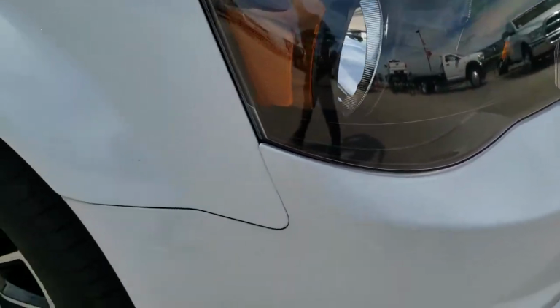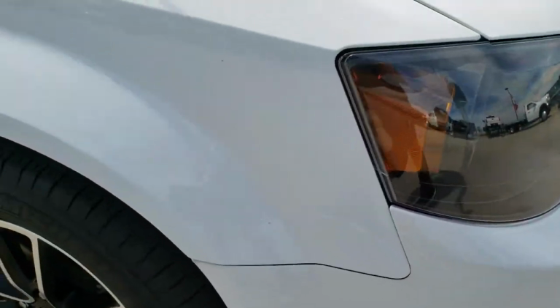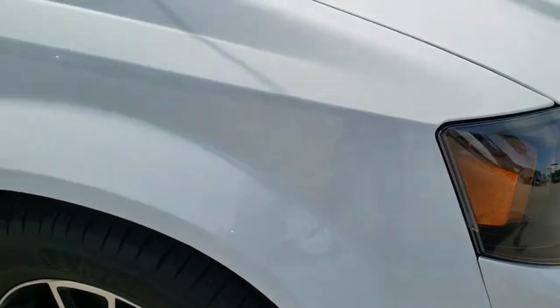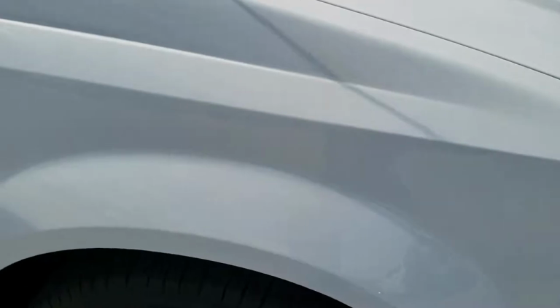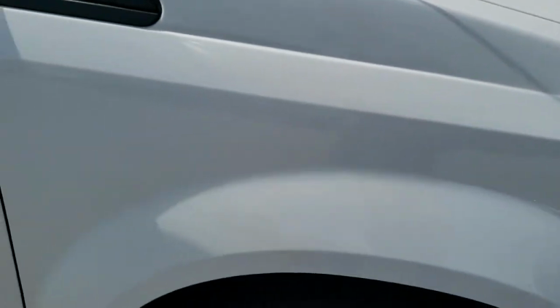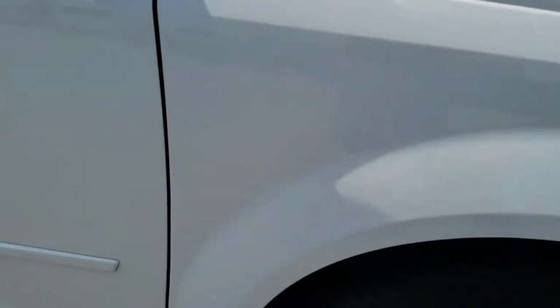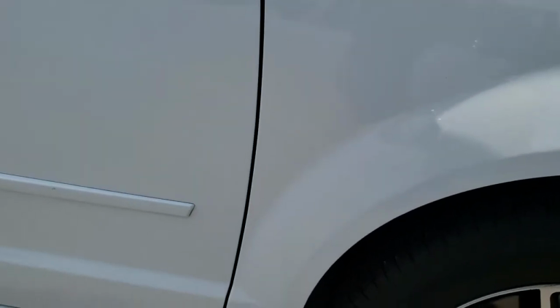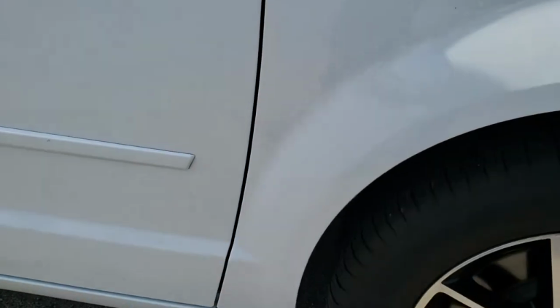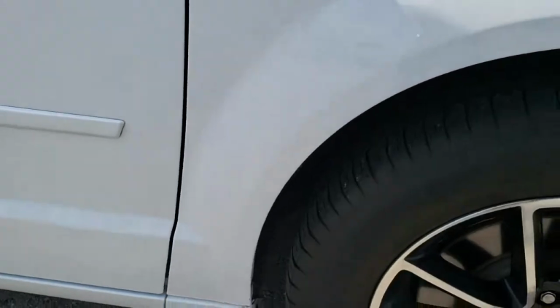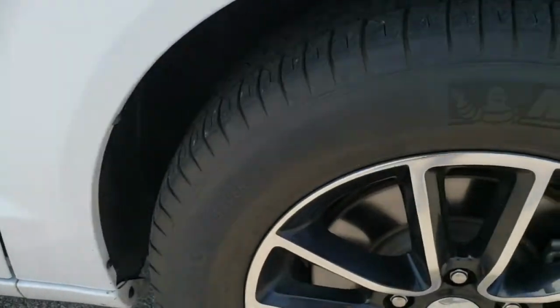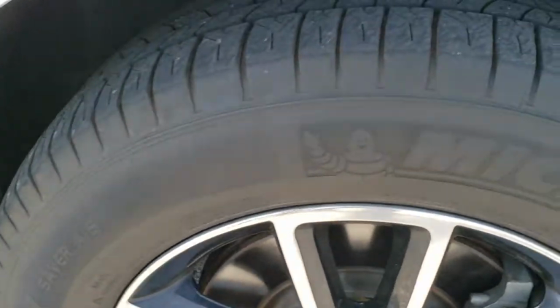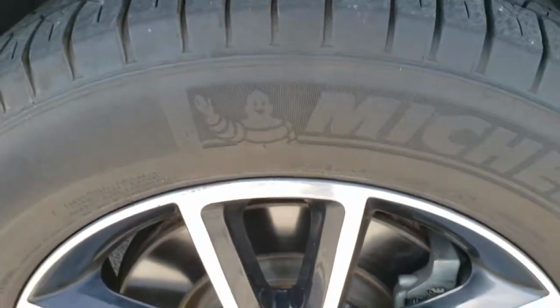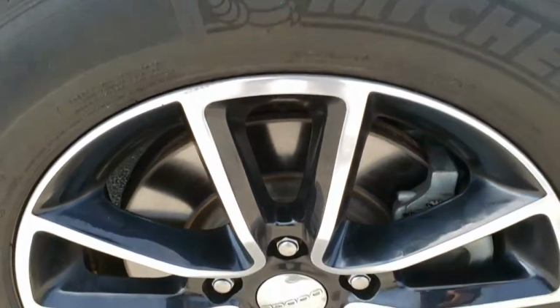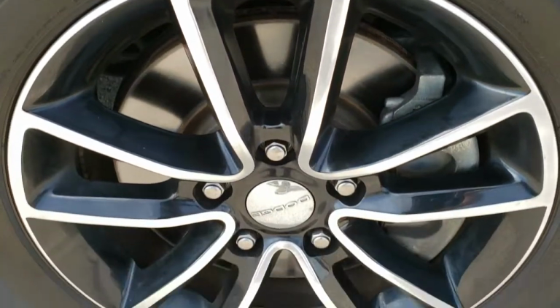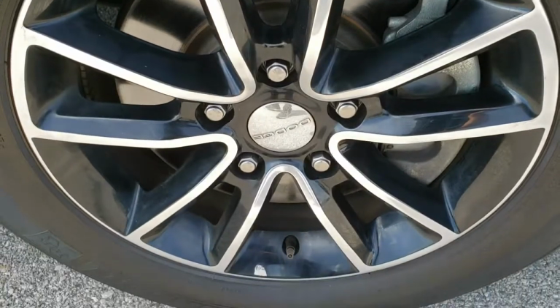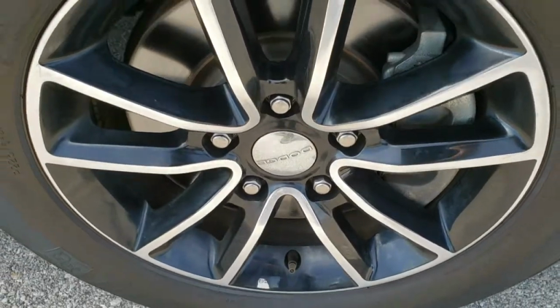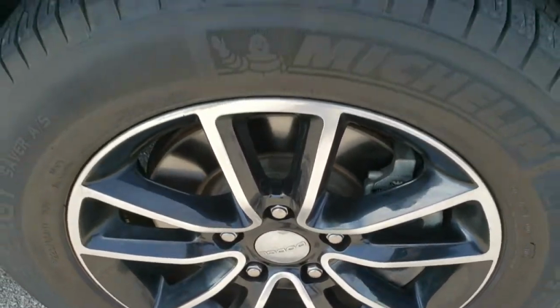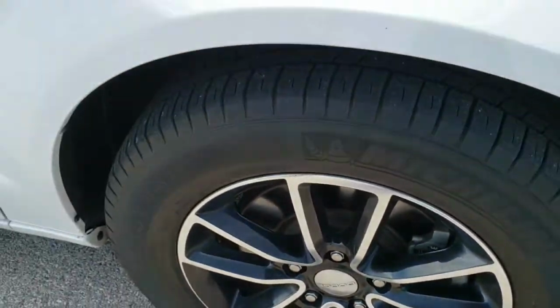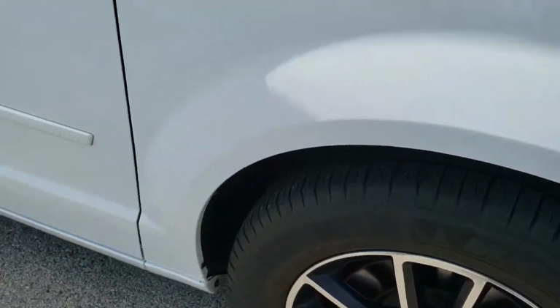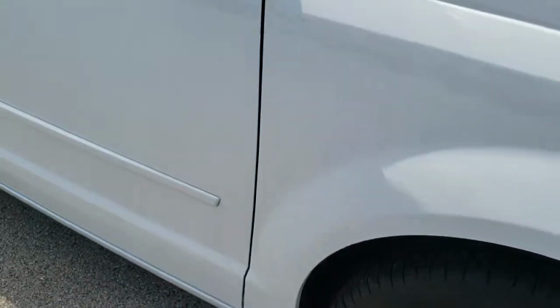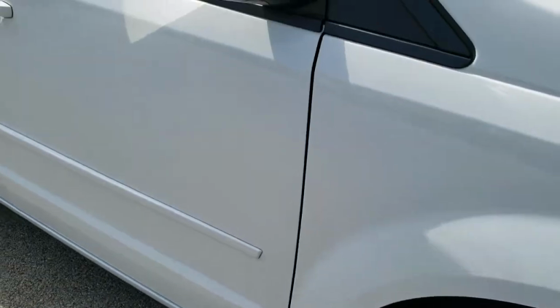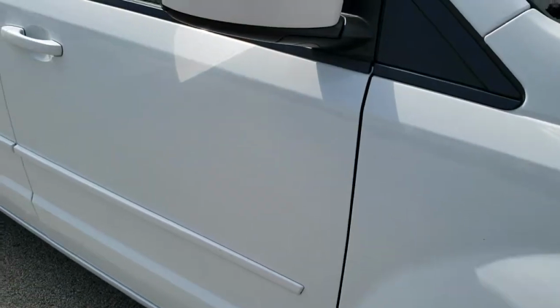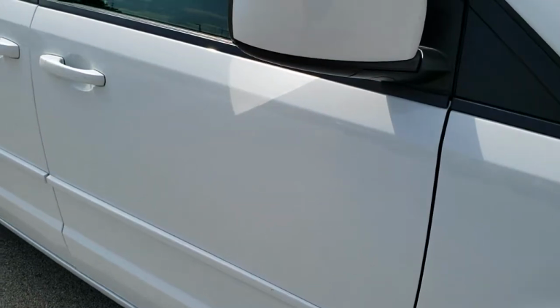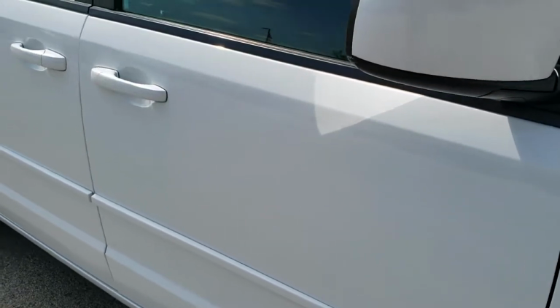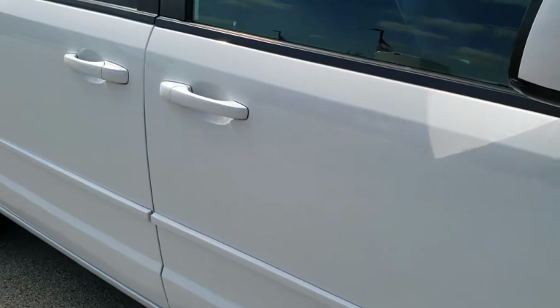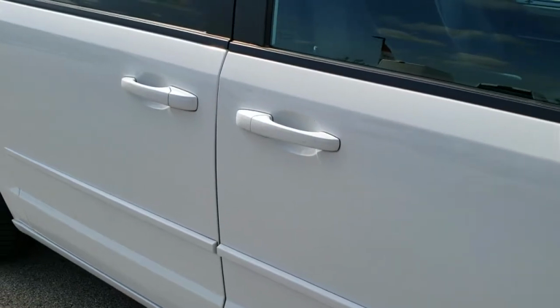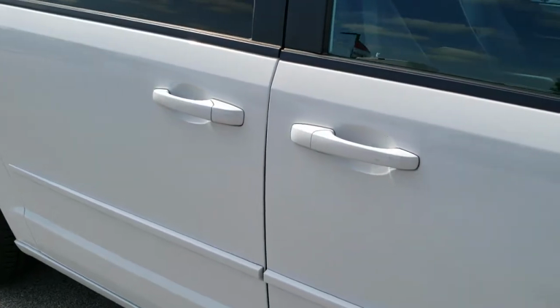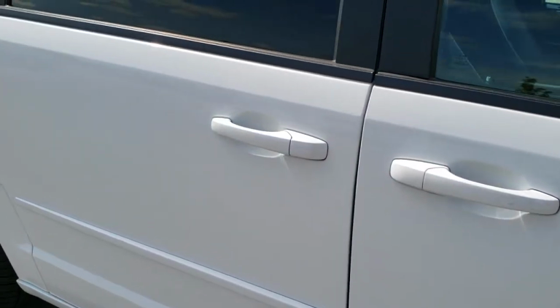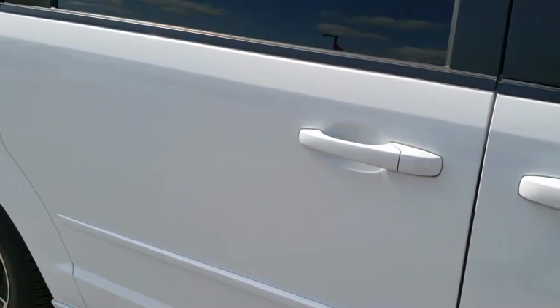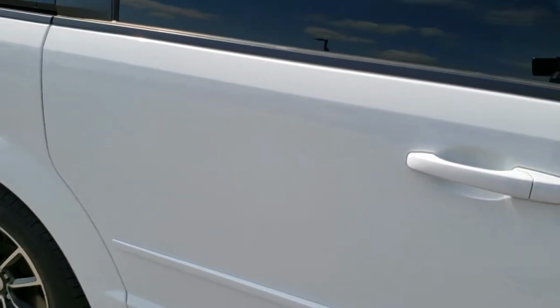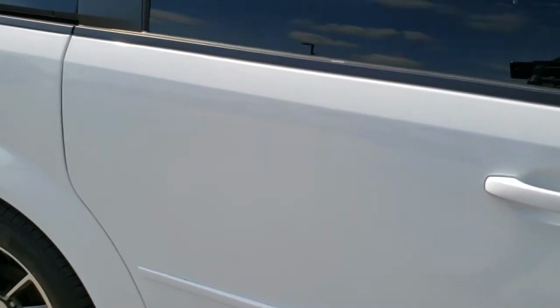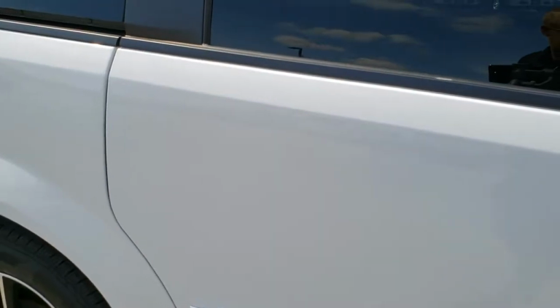The passenger side fender is in excellent condition — didn't see any dents or dings on that. The passenger side rim is in excellent shape as well. And as you go down this side of the van, you can see just how clean the body is, how reflective and mirror-like that paint is.